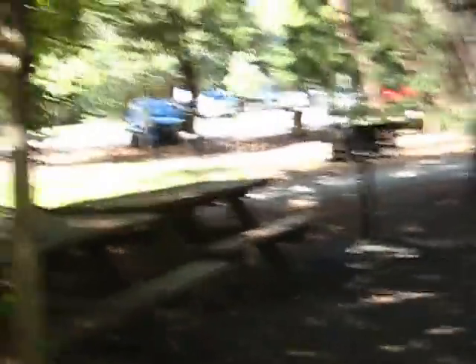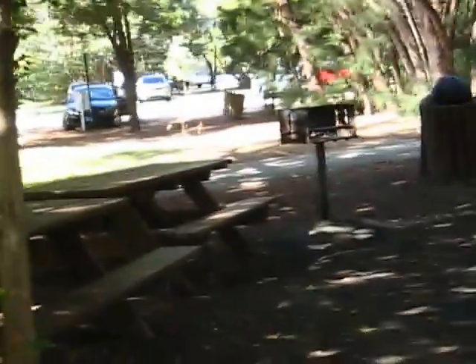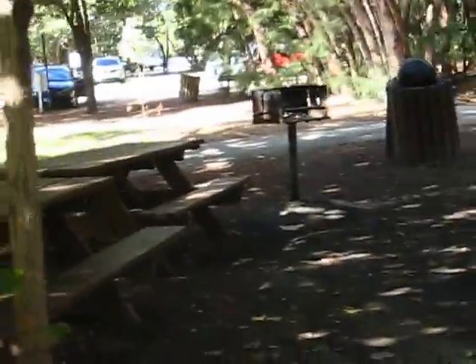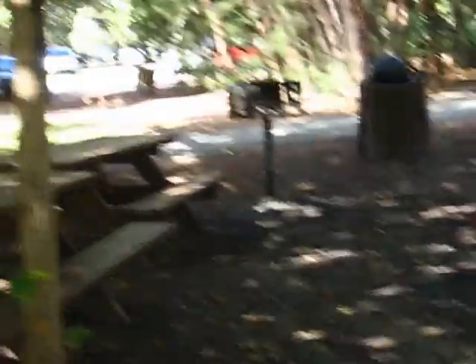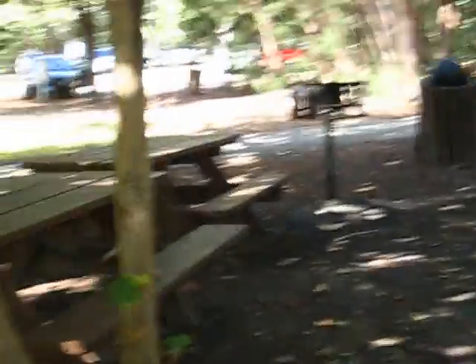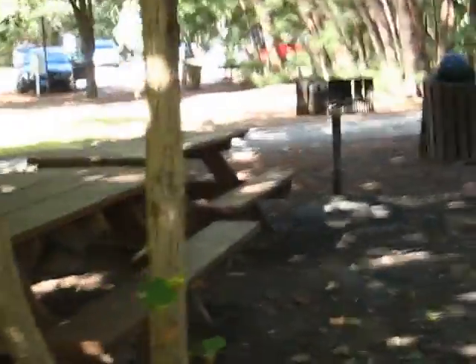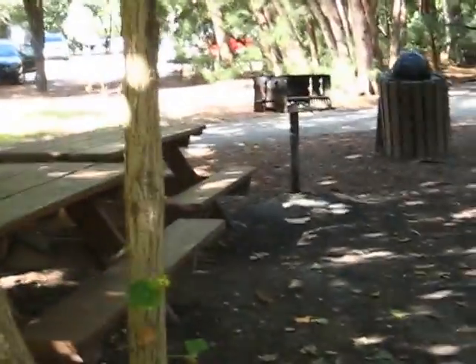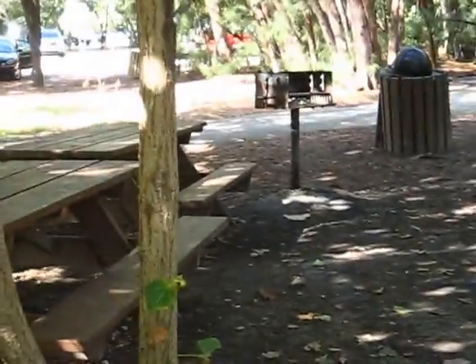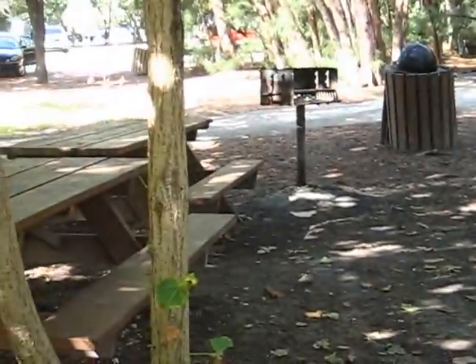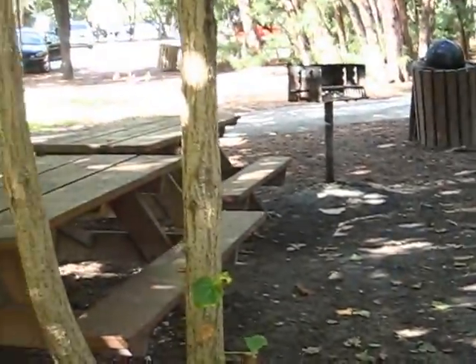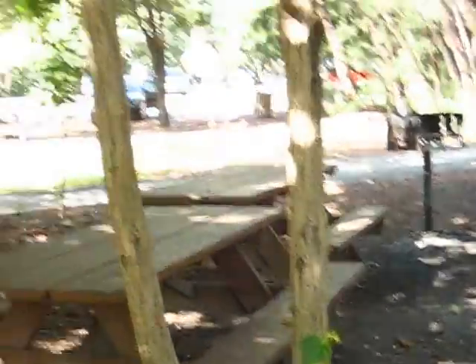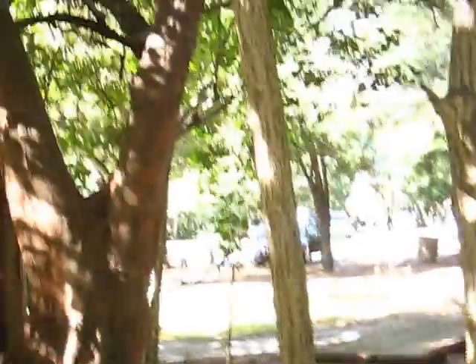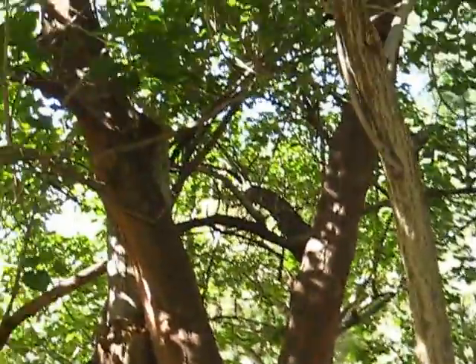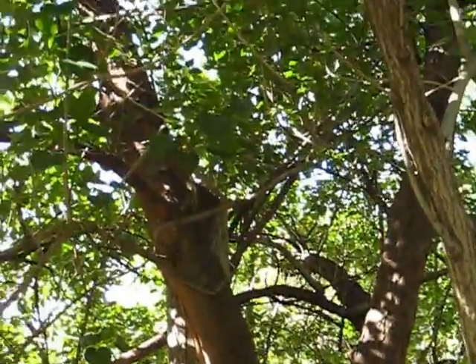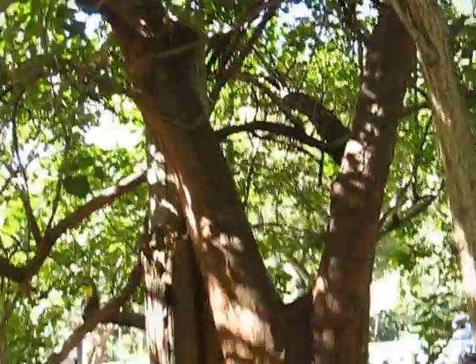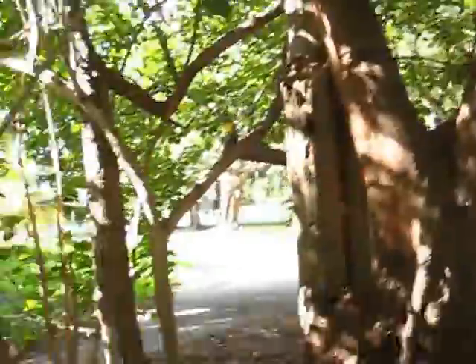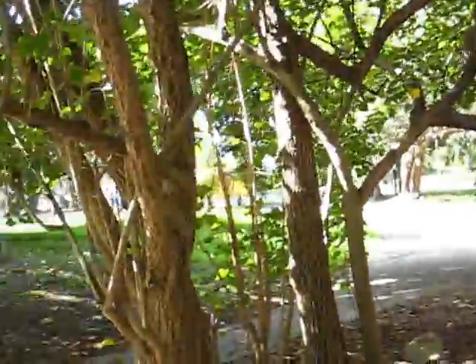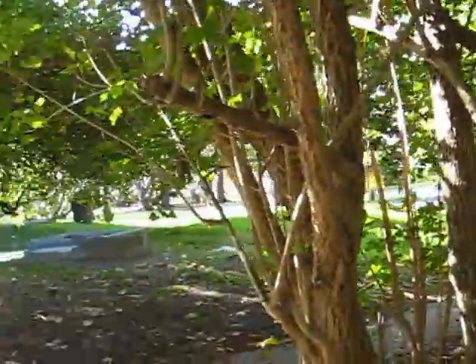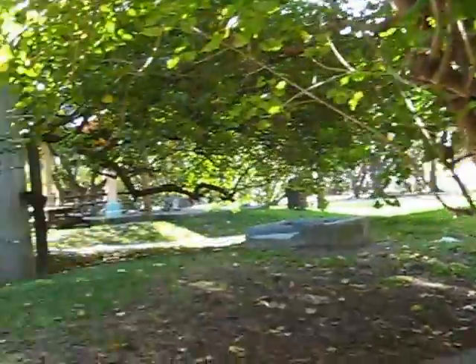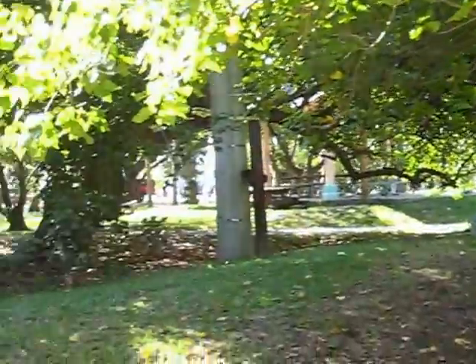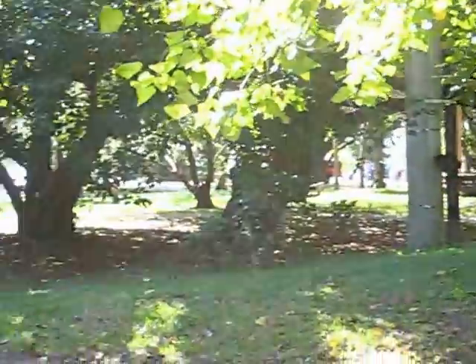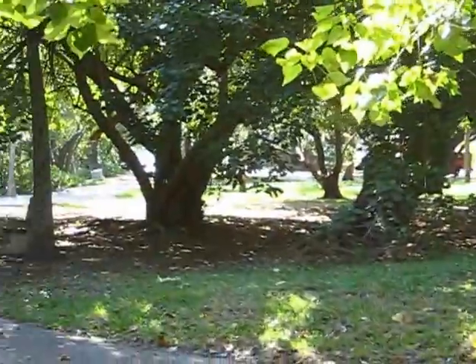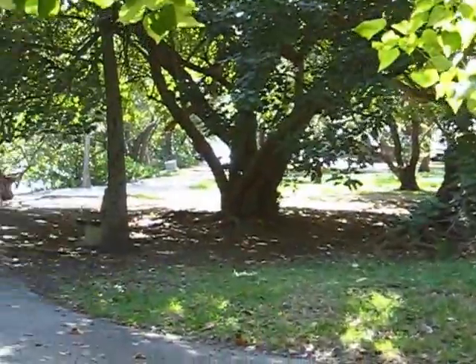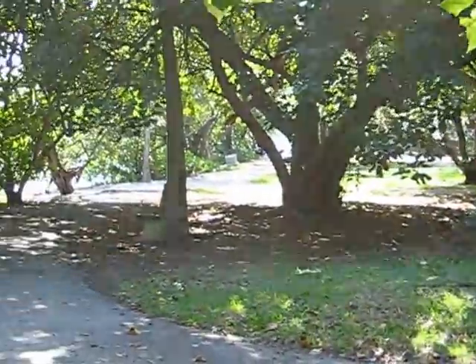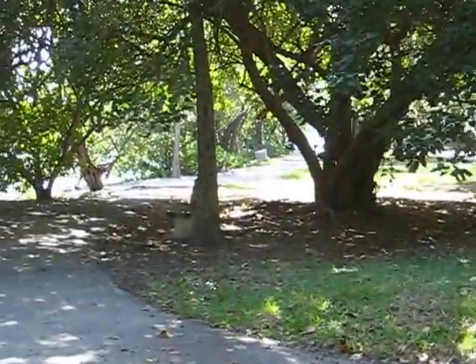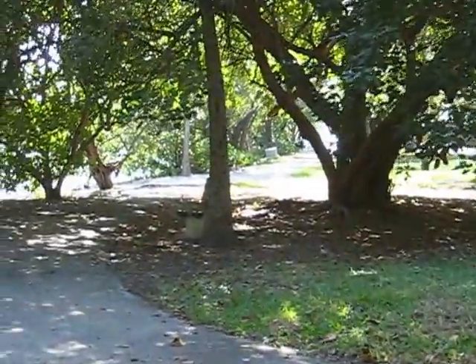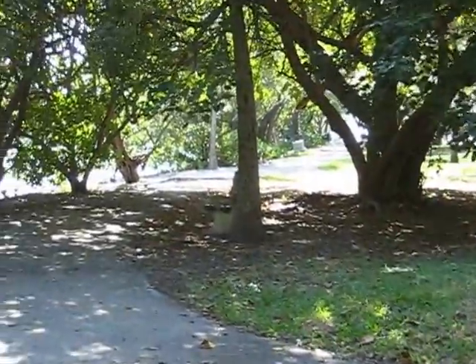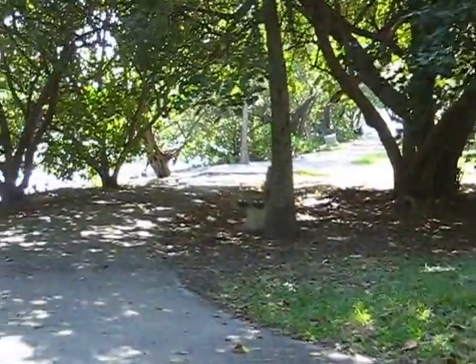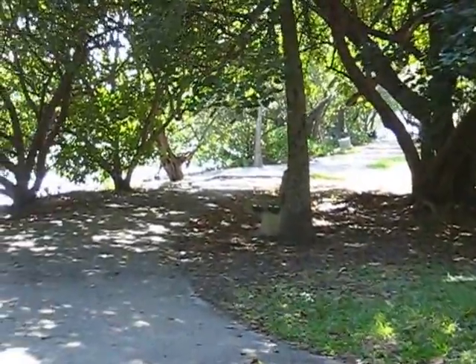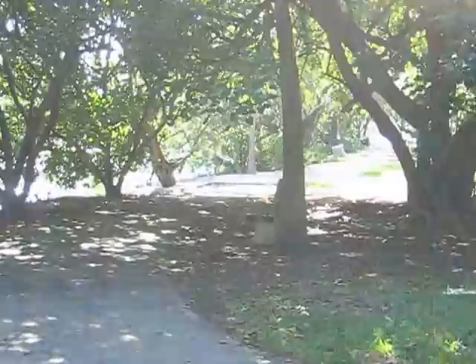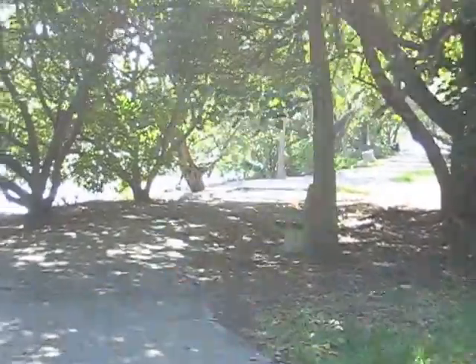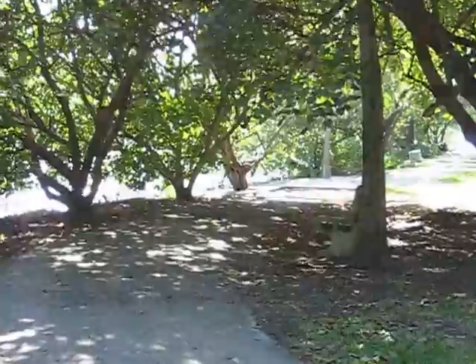Nice park area here with picnic benches and barbecues and shade trees. I'm going to turn this off in a moment and see if I can find this tower to climb.